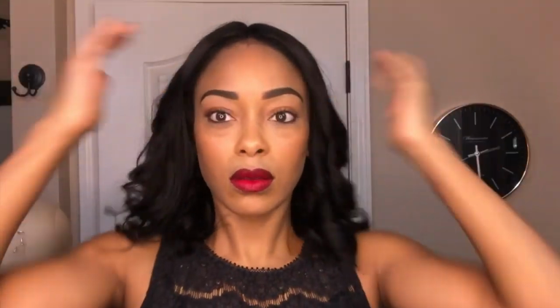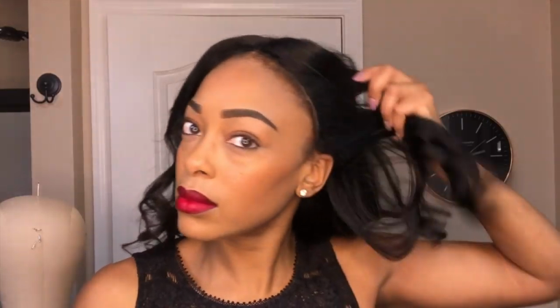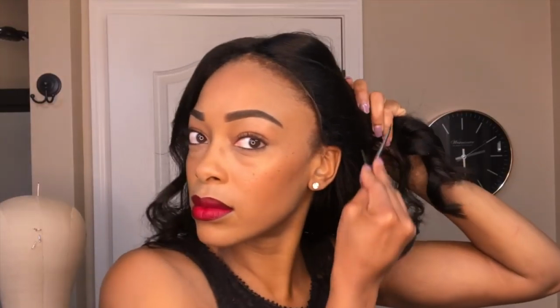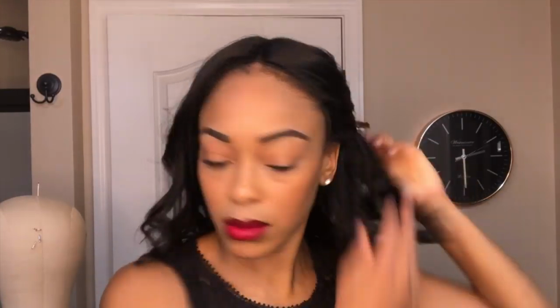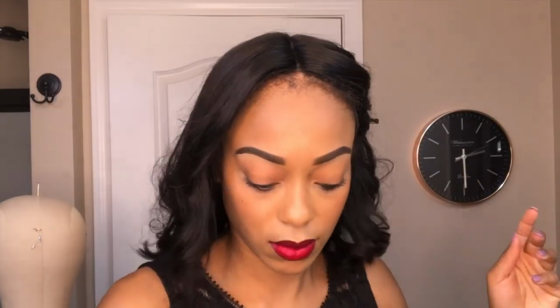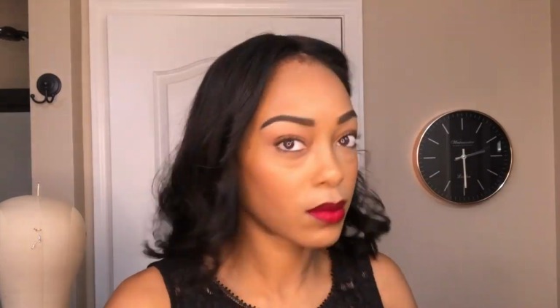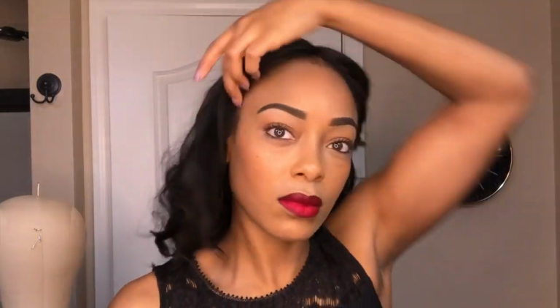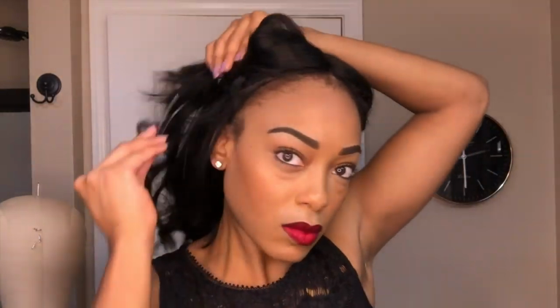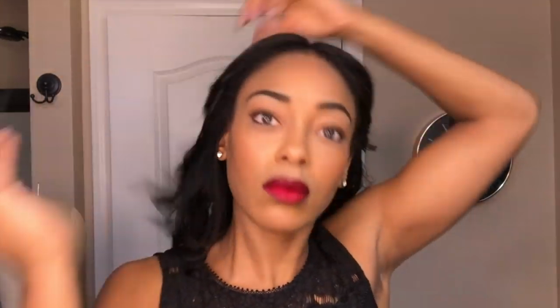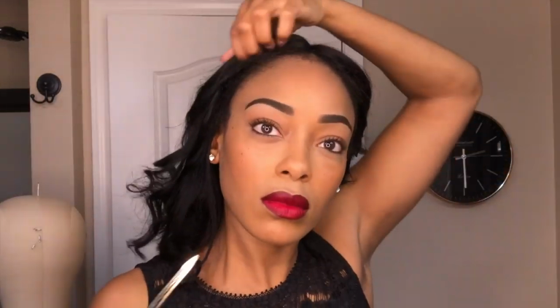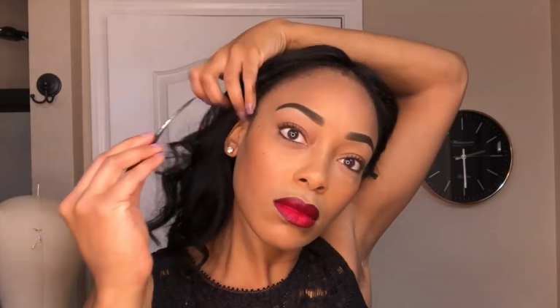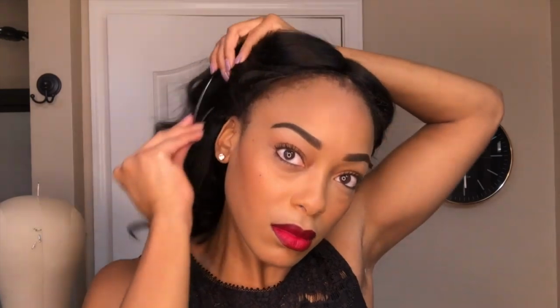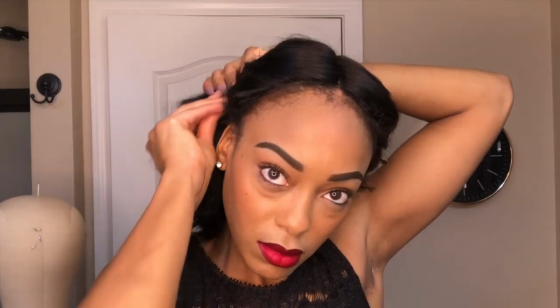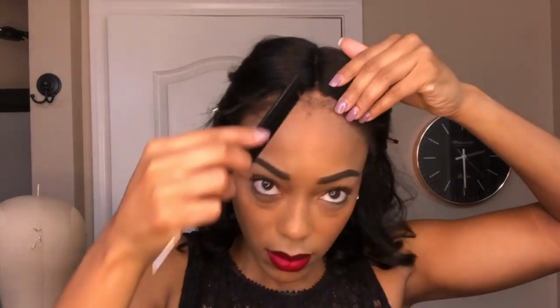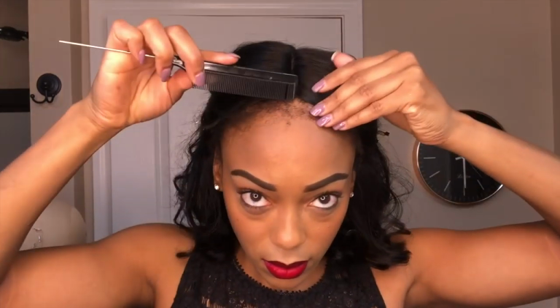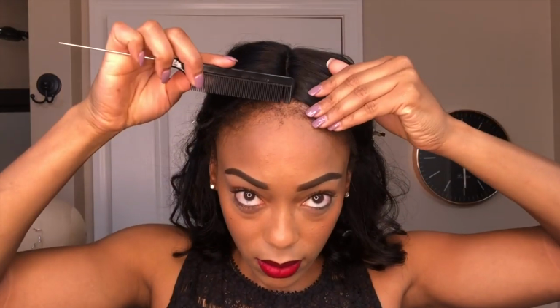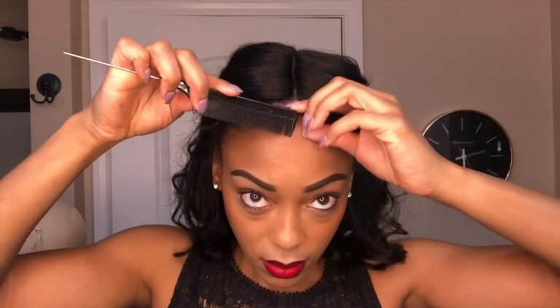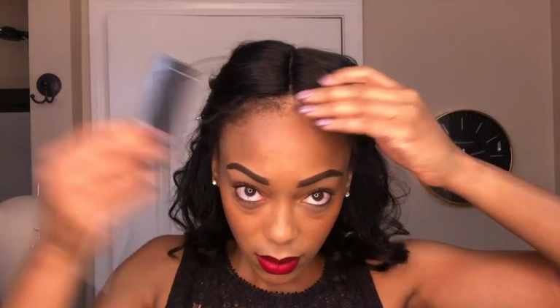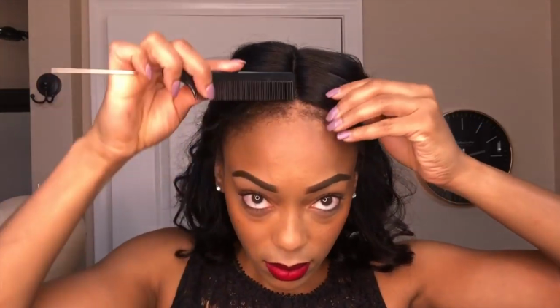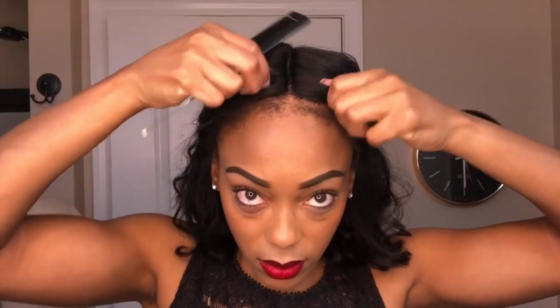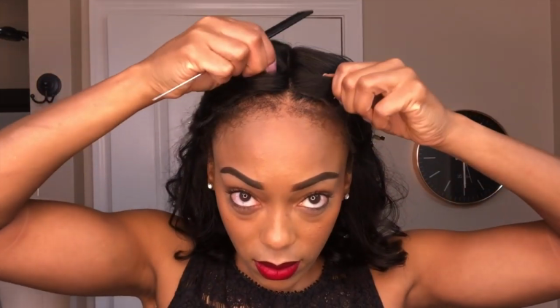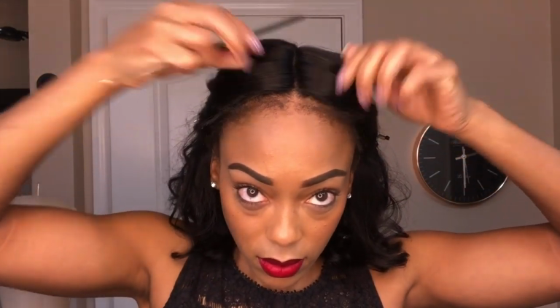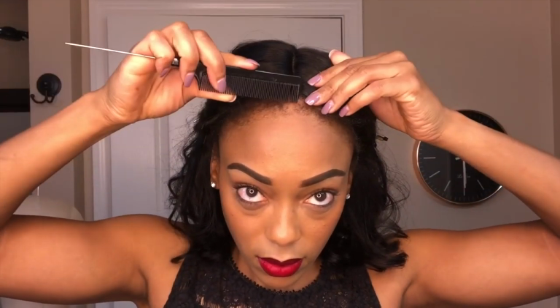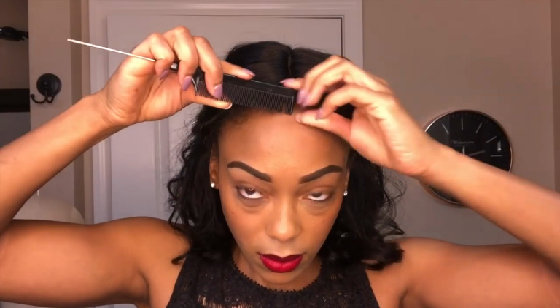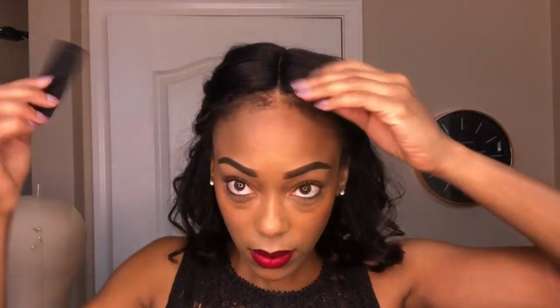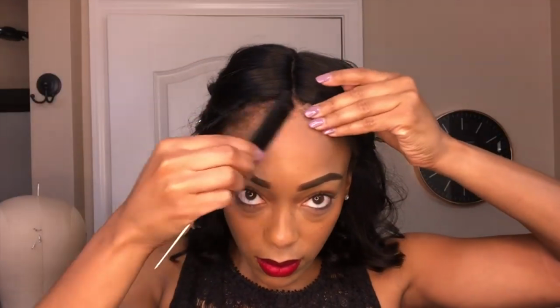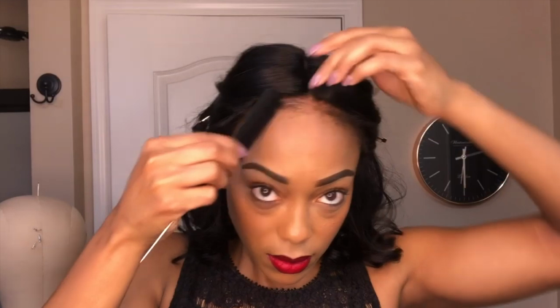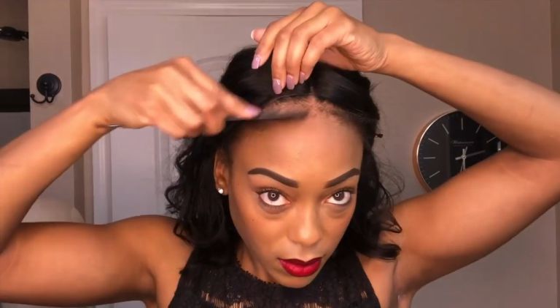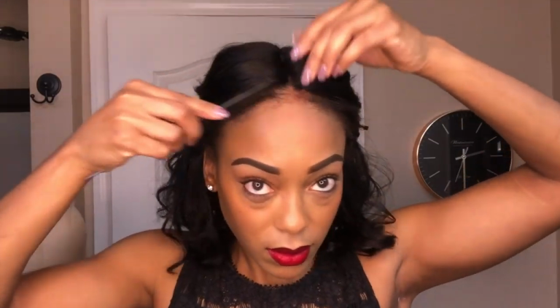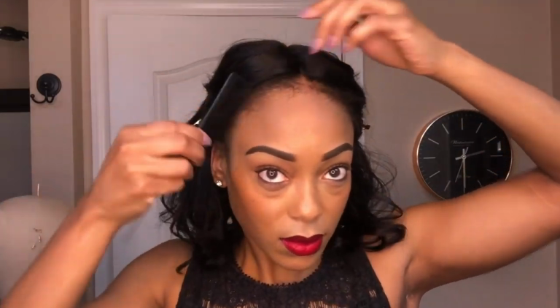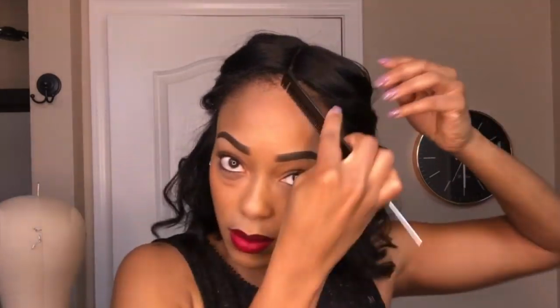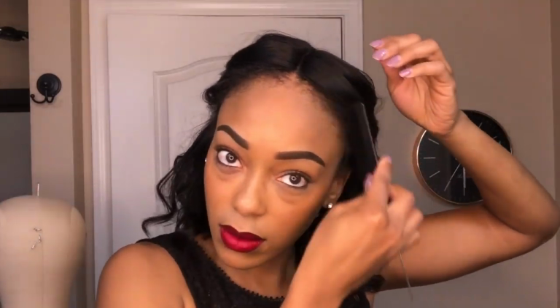I did not cut any baby hairs on this unit — I'm going for a more natural look. So I'll be using my own edges to help conceal the lace, and my edge control of choice will be Murray's Edge Wax.